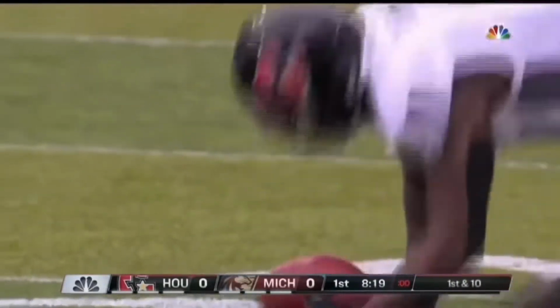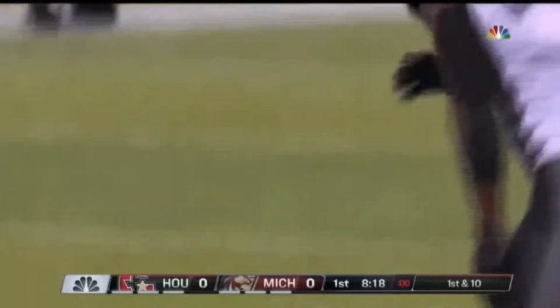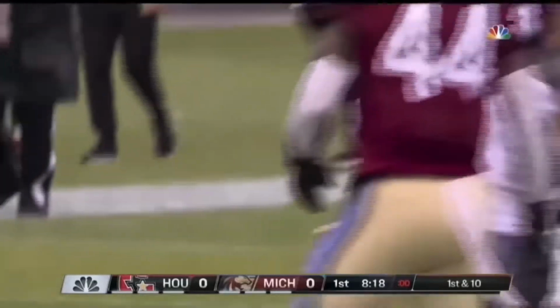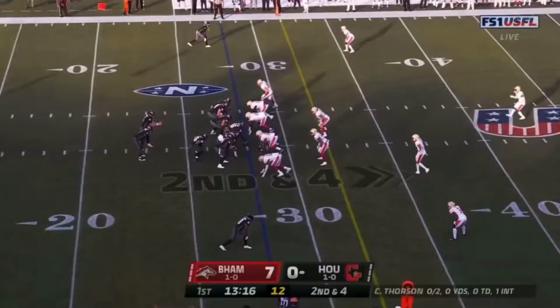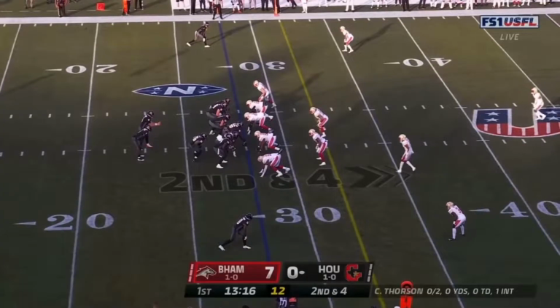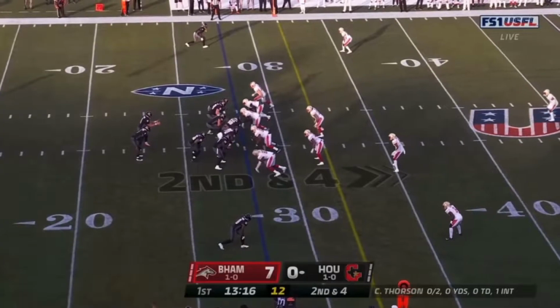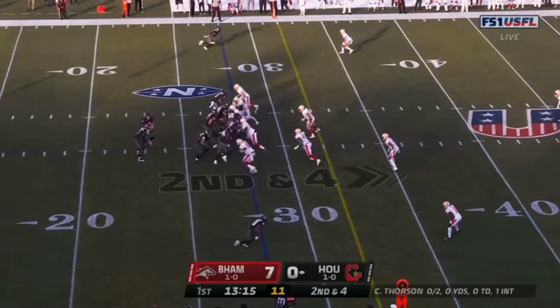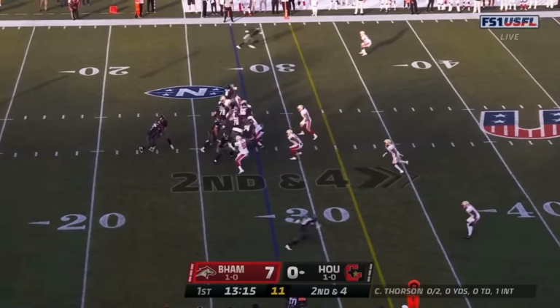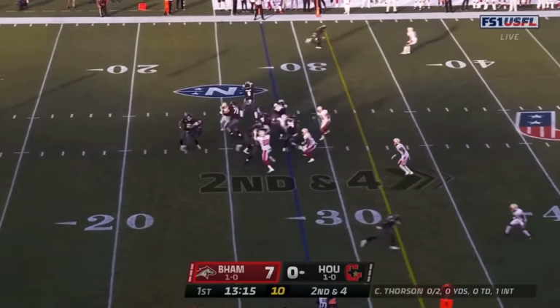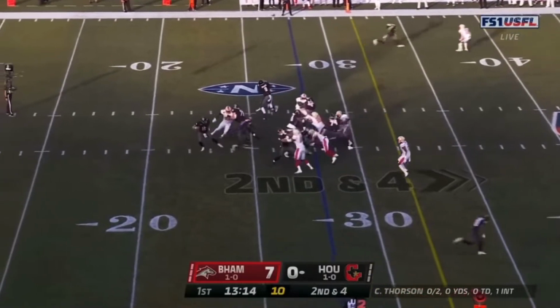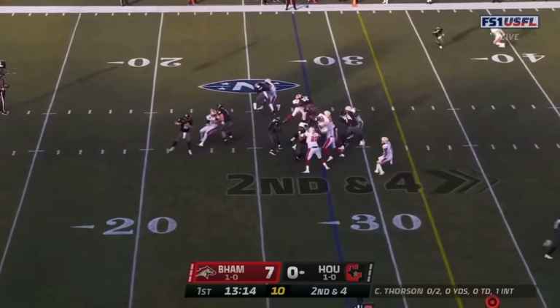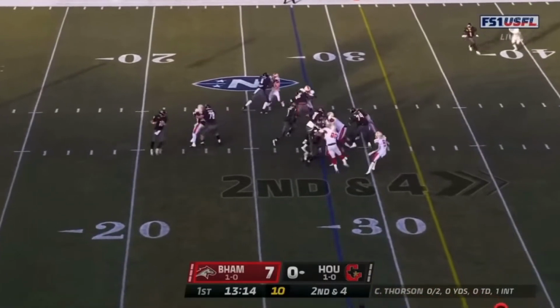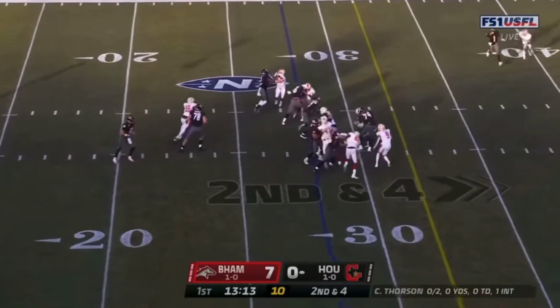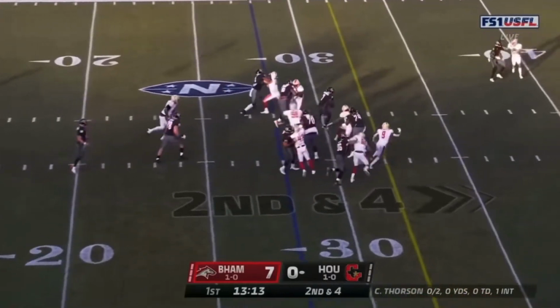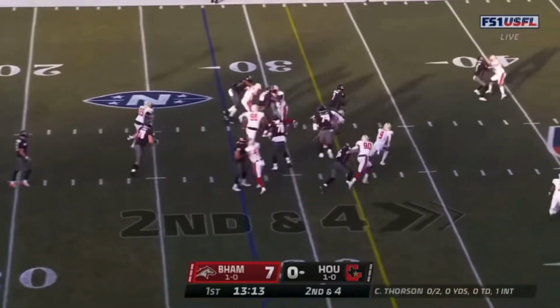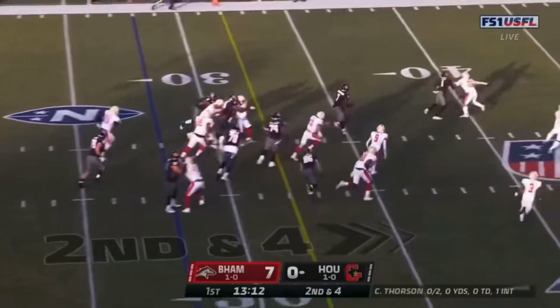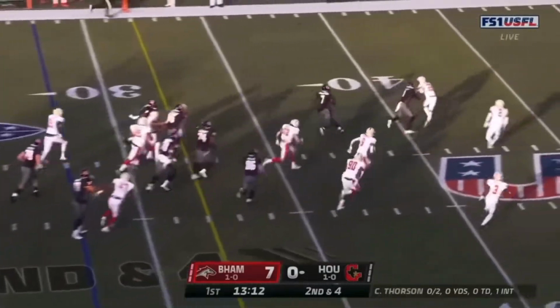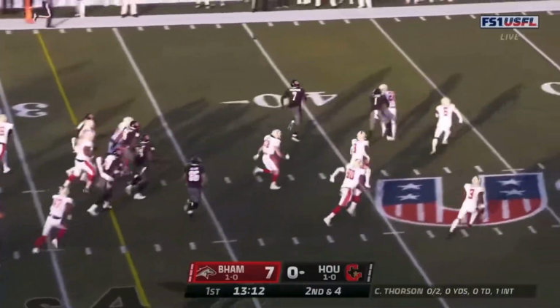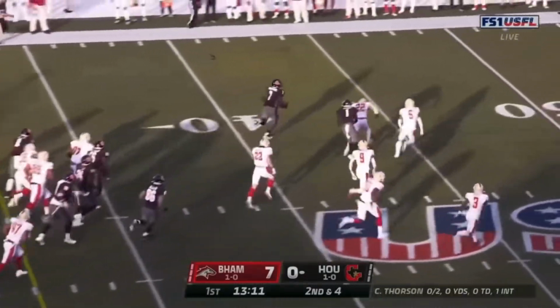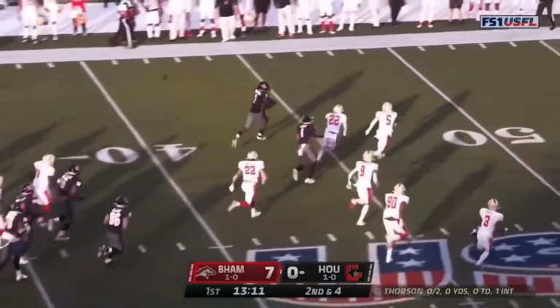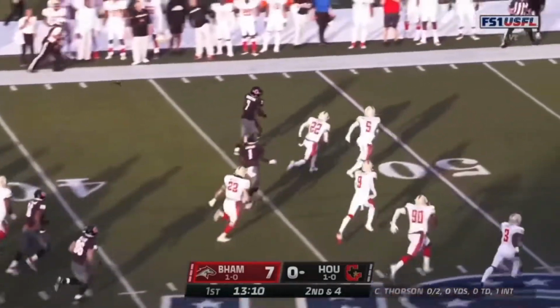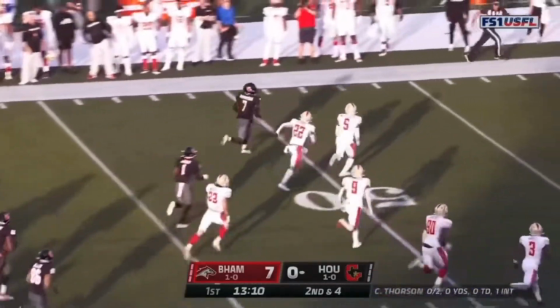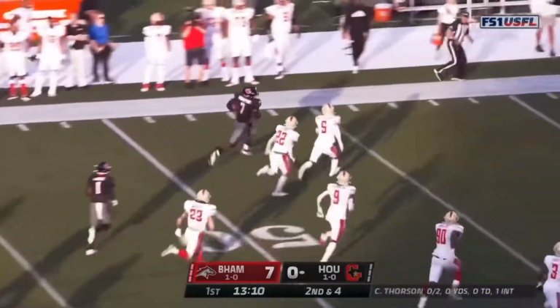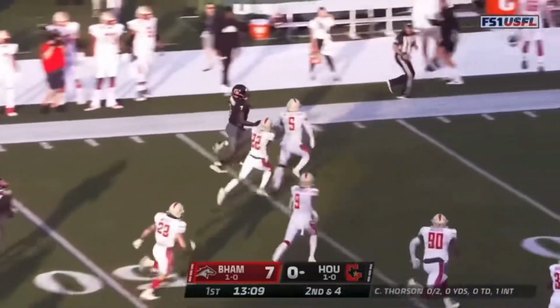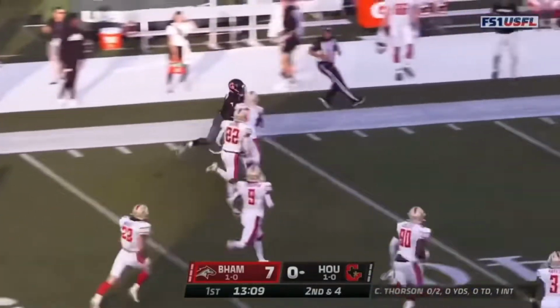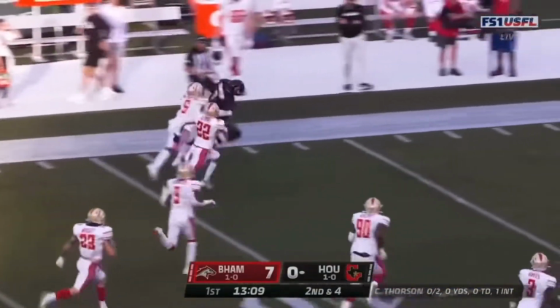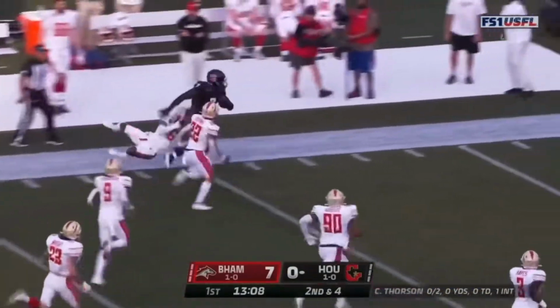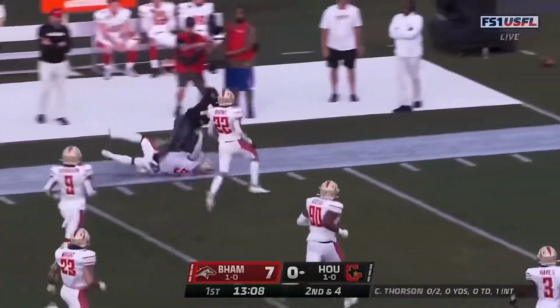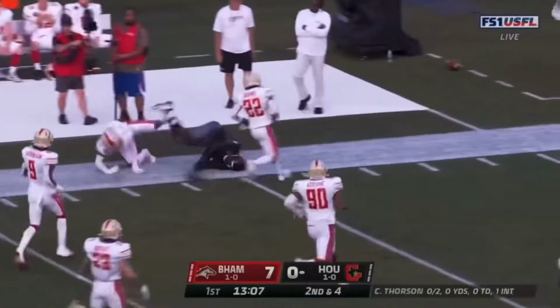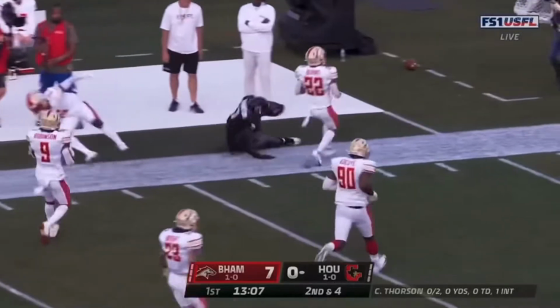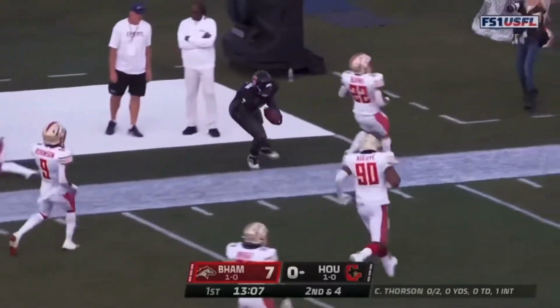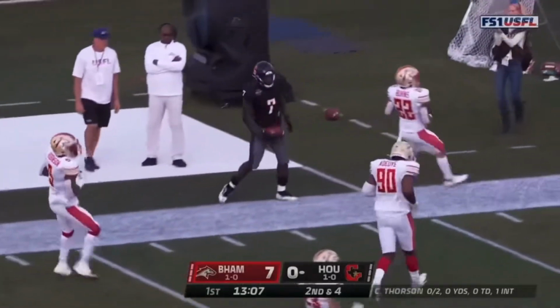Make it 16 on his carry. Thompson with a nice jump cut to find the opening, and Thompson into the secondary. Long run for Thompson.